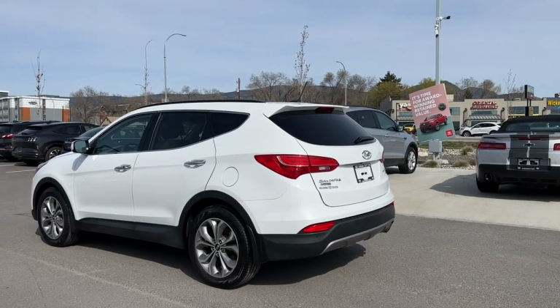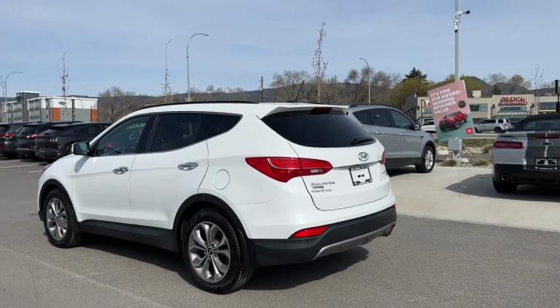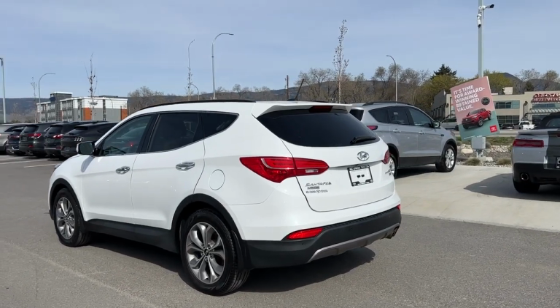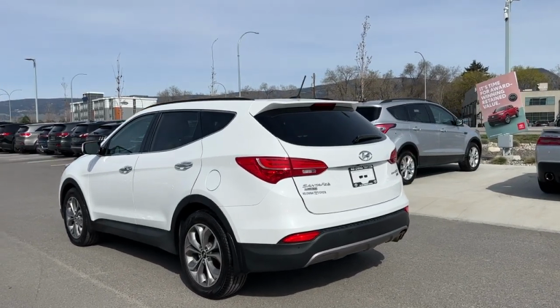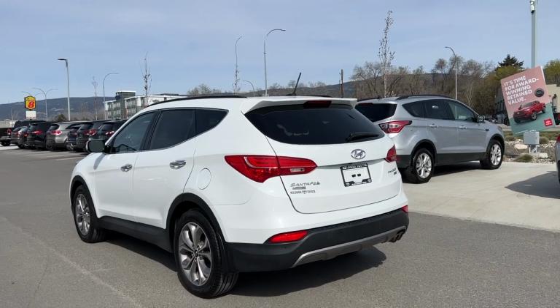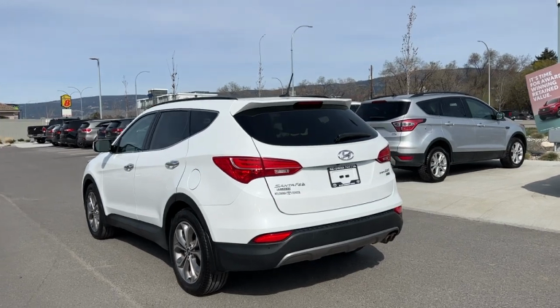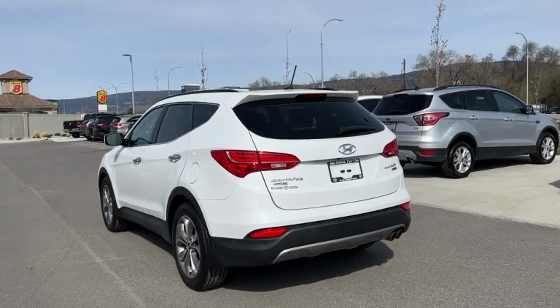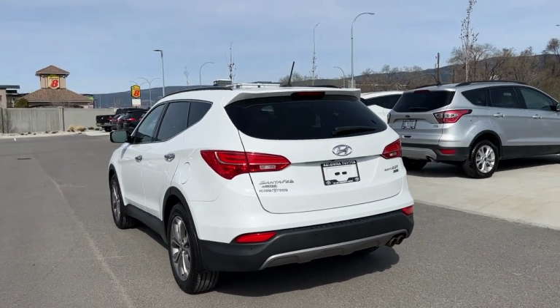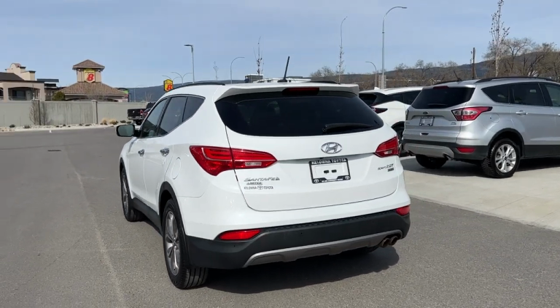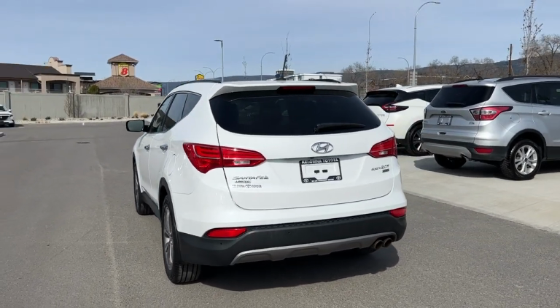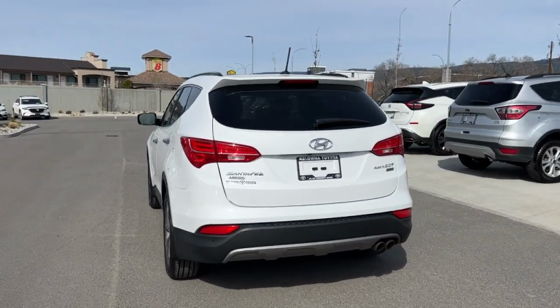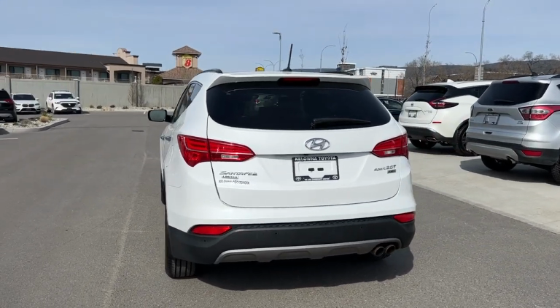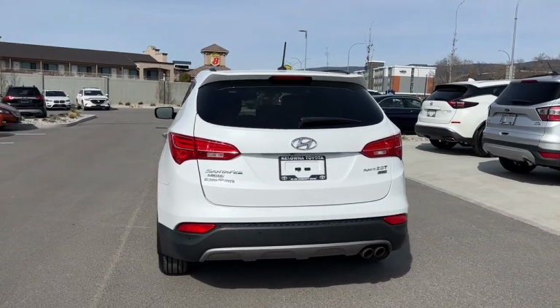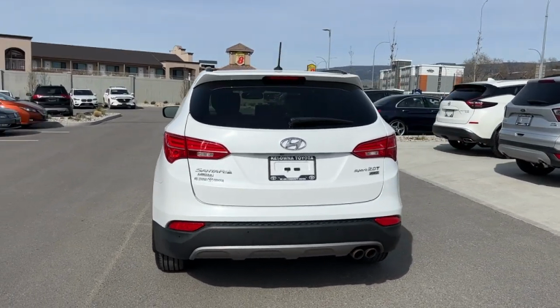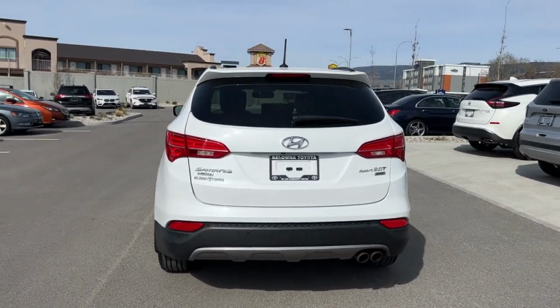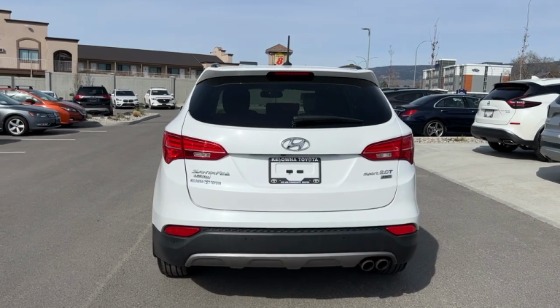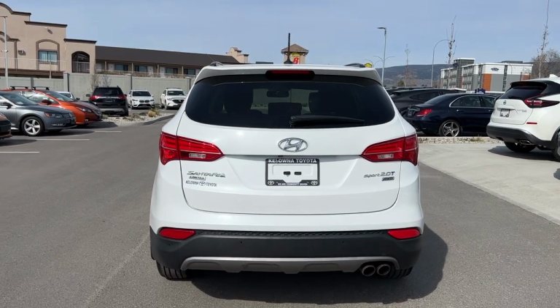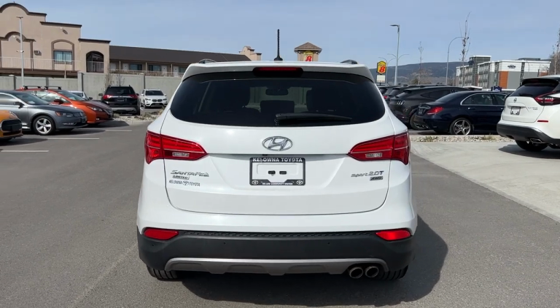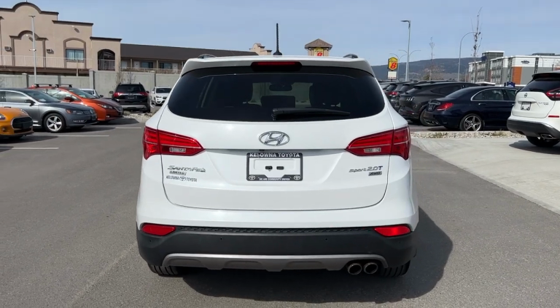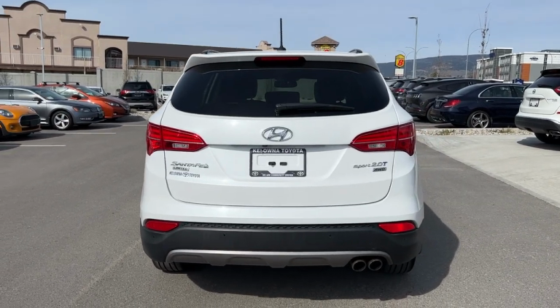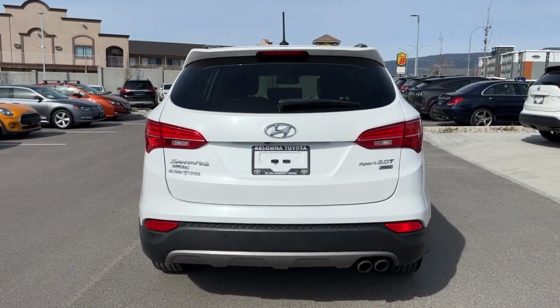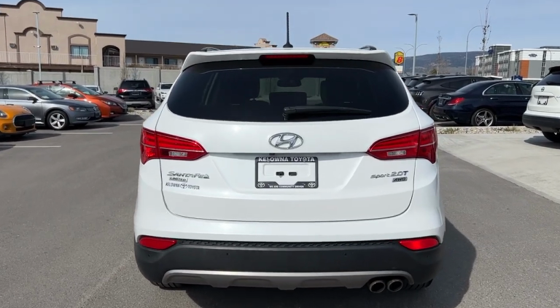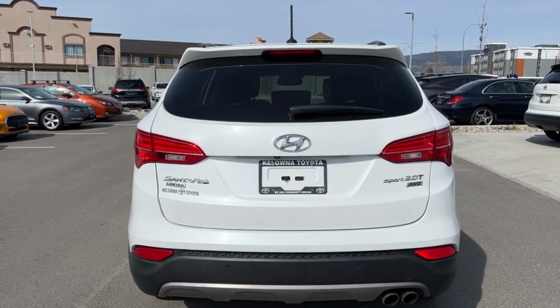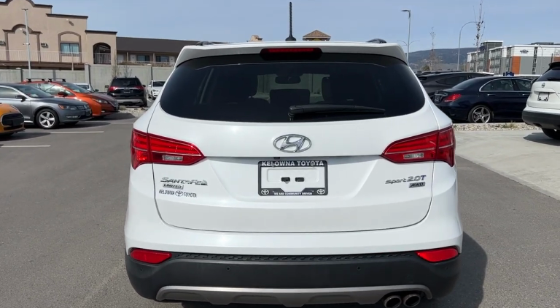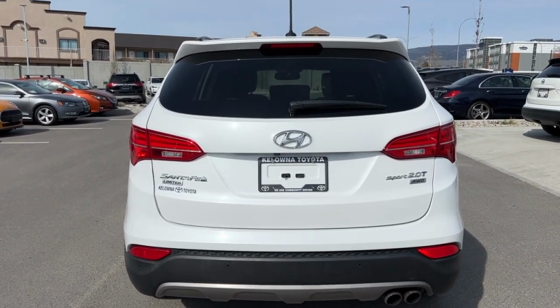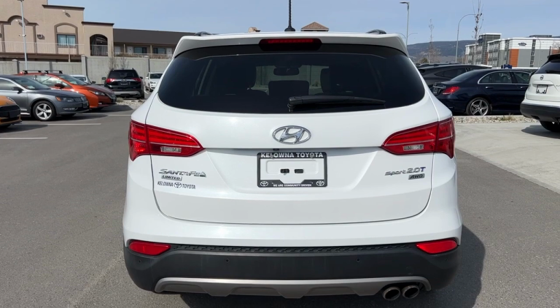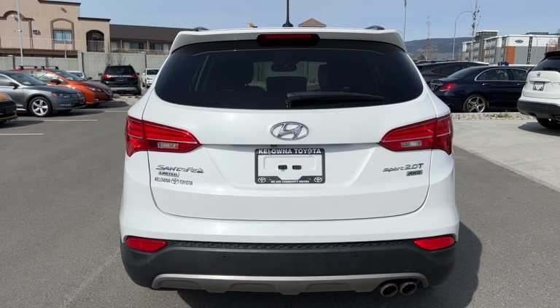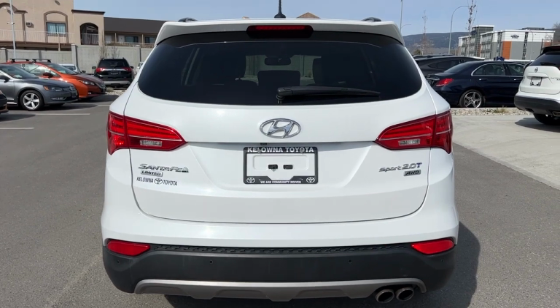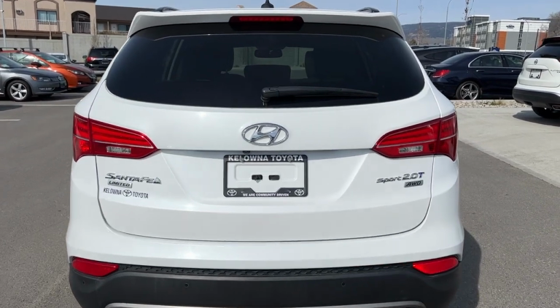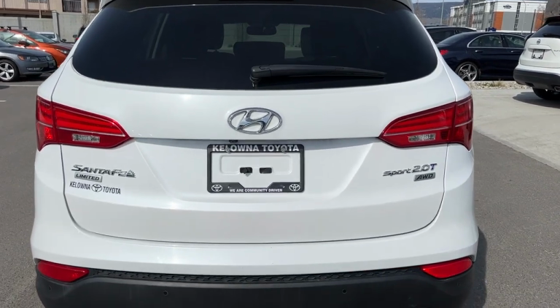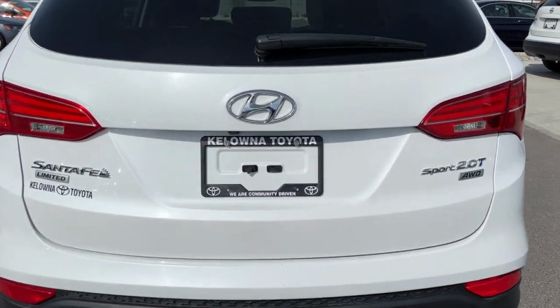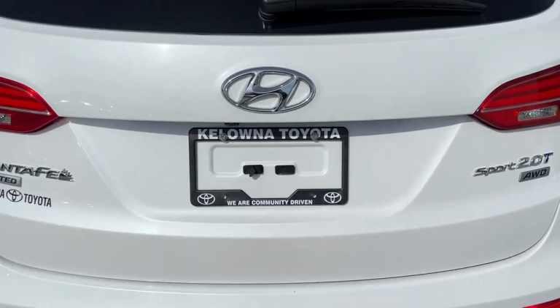Moving around to the back, looking up we've got our rear-mounted antenna and our color-matched rear spoiler. We also have the rear wiper blade, which is awesome in our BC weather. Down below we're going to find dual exhaust, and back here you're also going to find your Hyundai Santa Fe Sport 2.0T all-wheel drive badging.